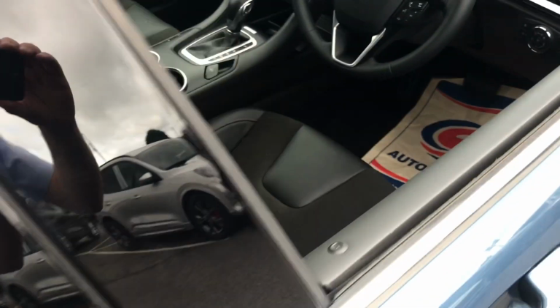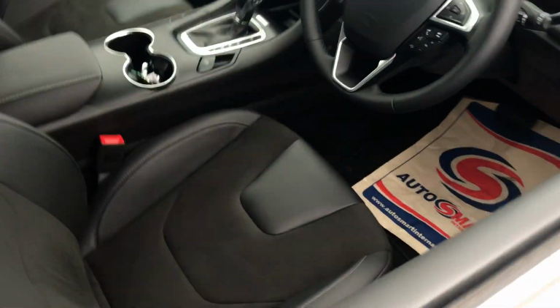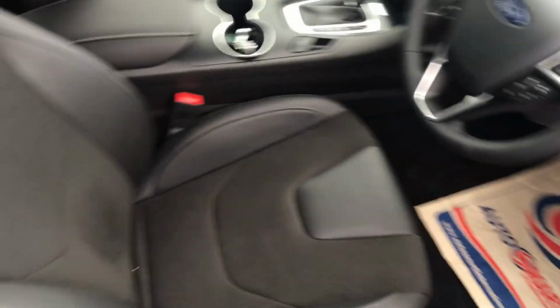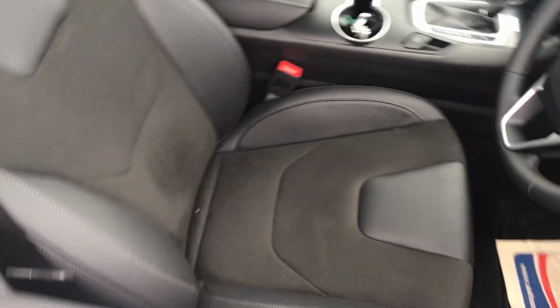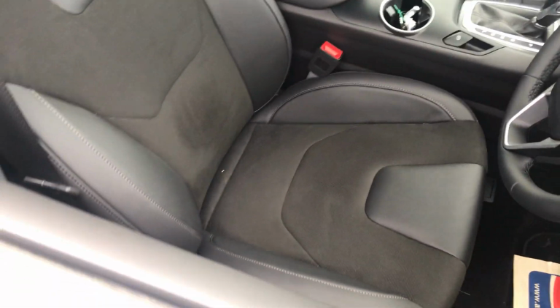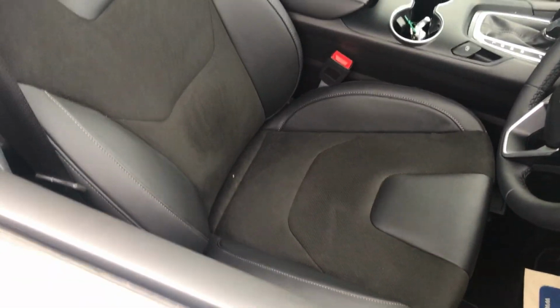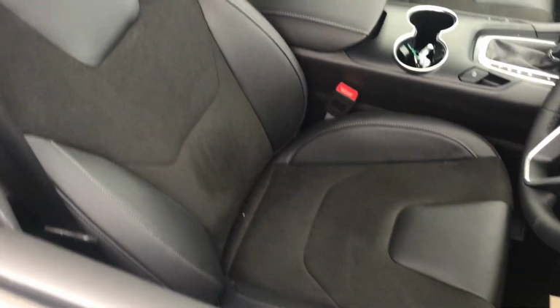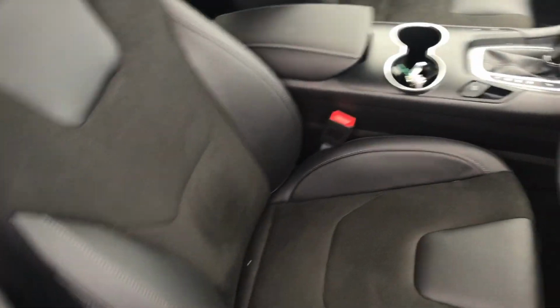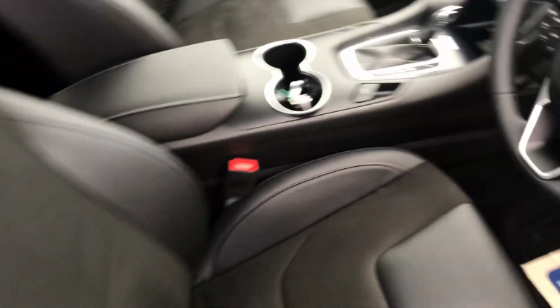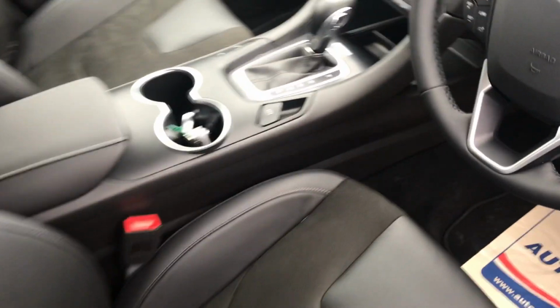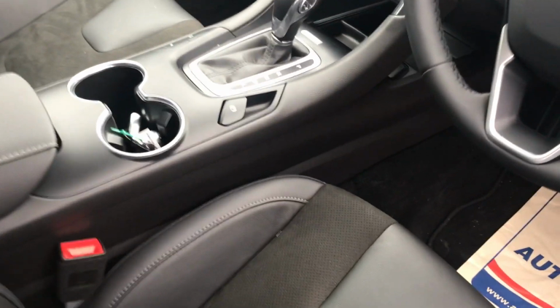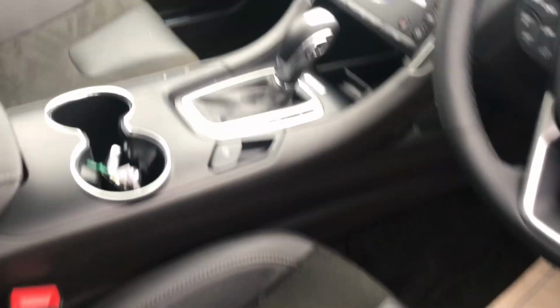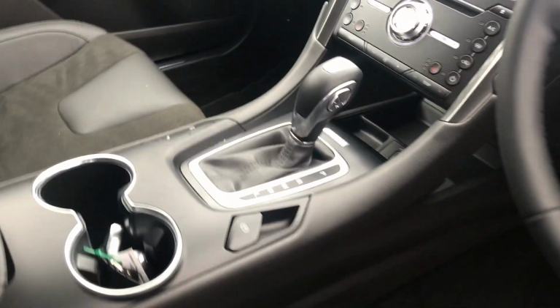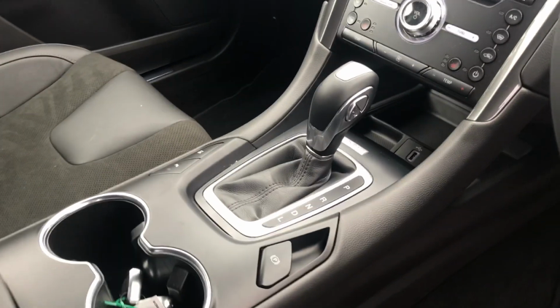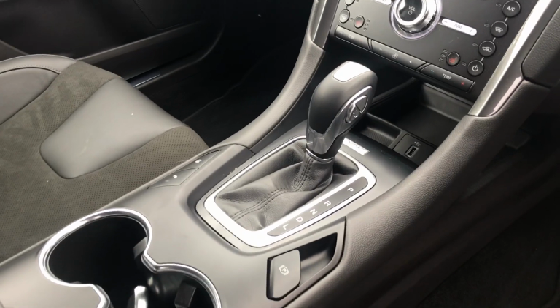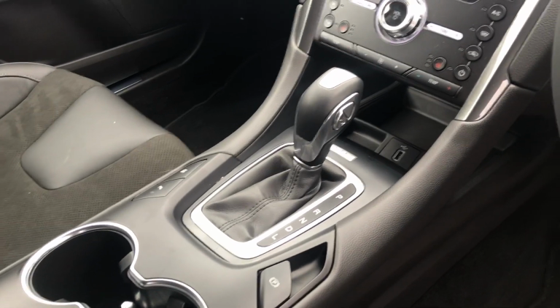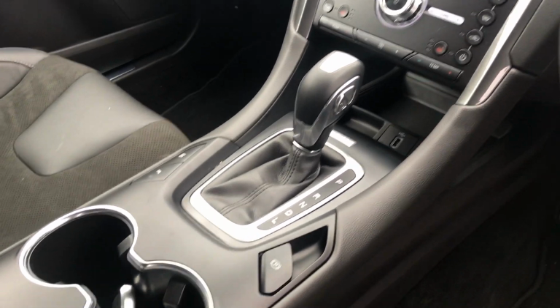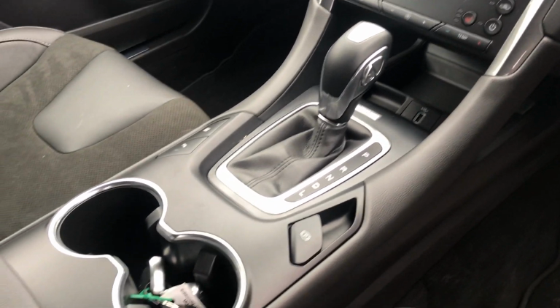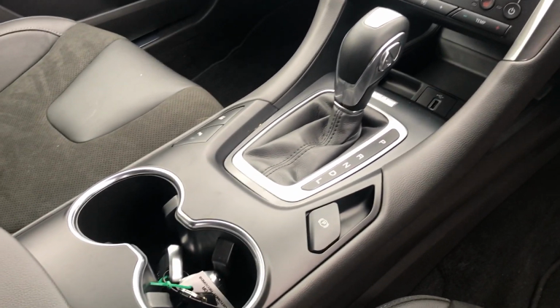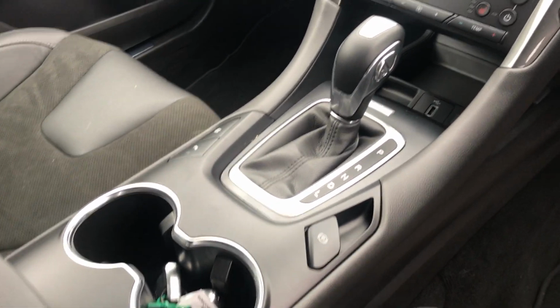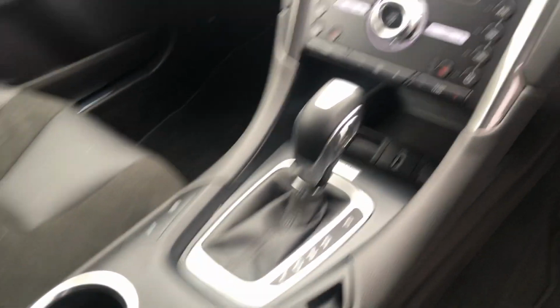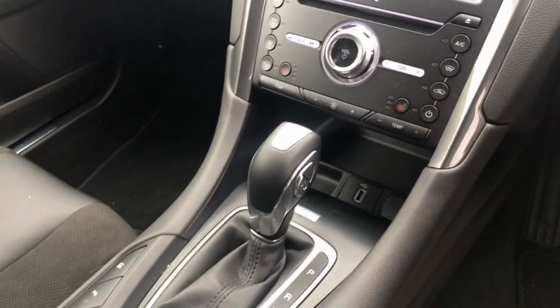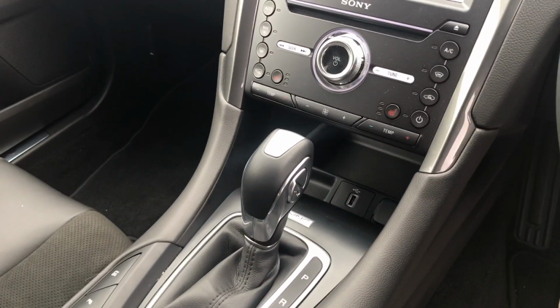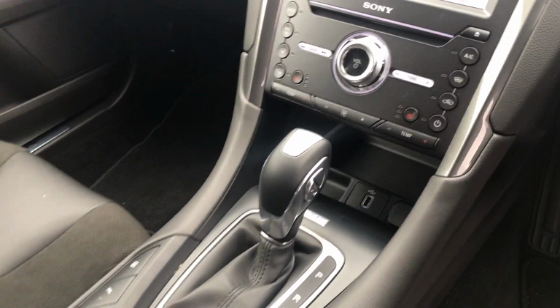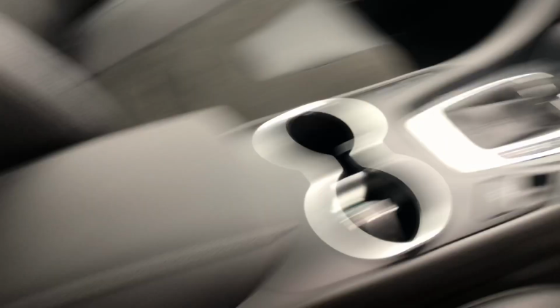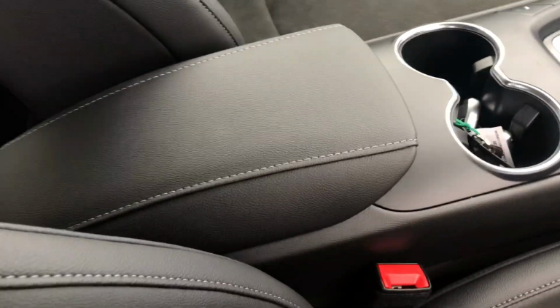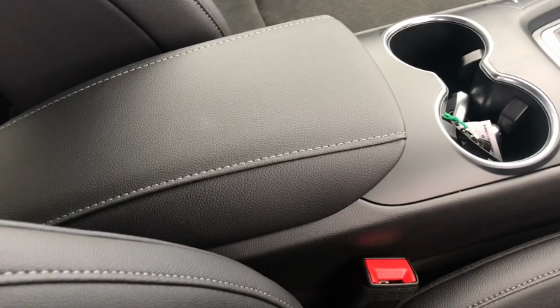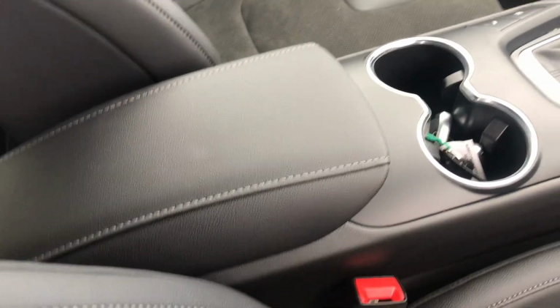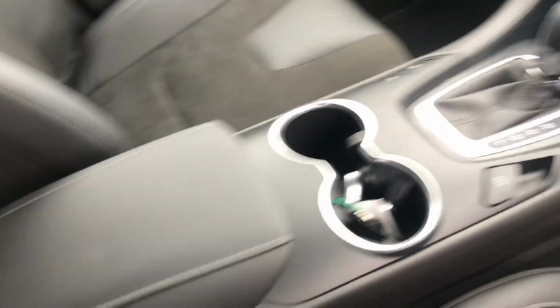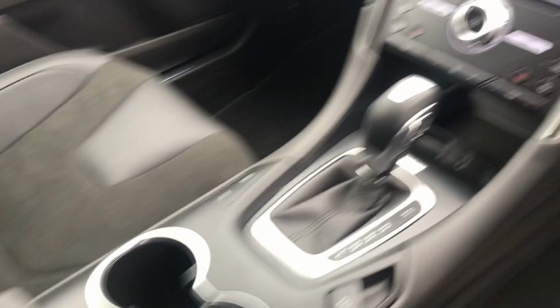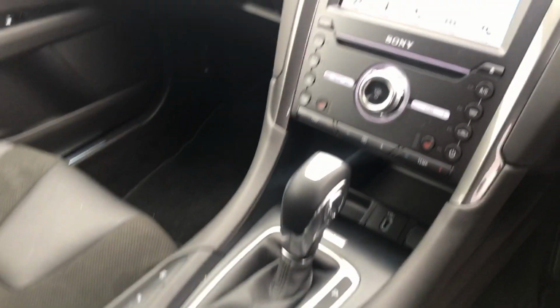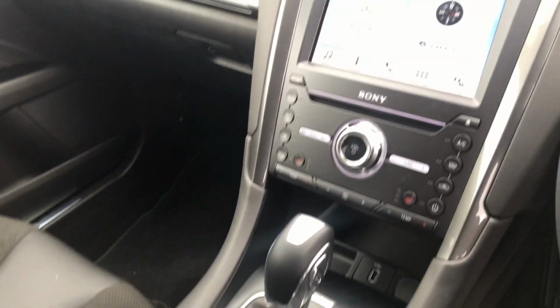Going forward, half leather is up here again. Being a hybrid, it's automatic as well. Electronic handbrake with USB connection there, and we also have another two USB connections in the centre glove box.